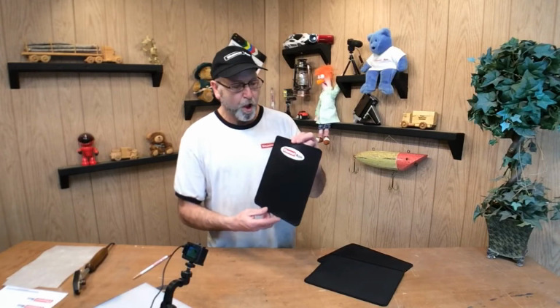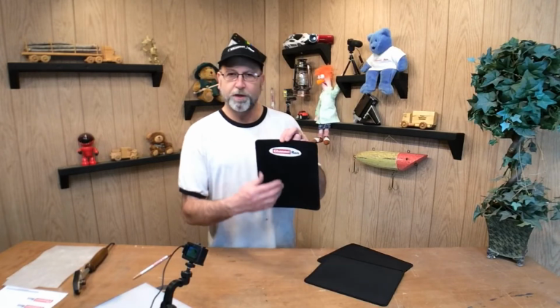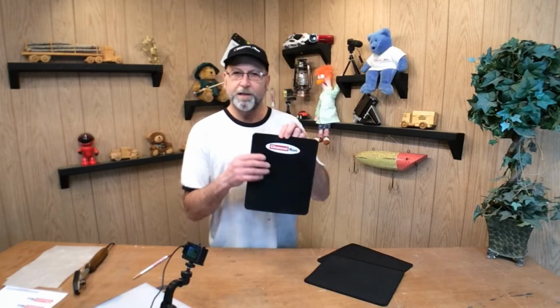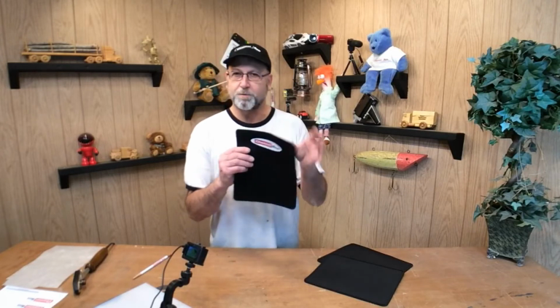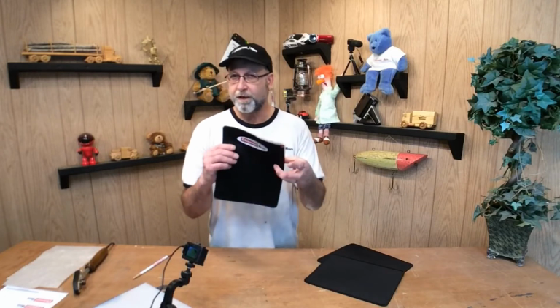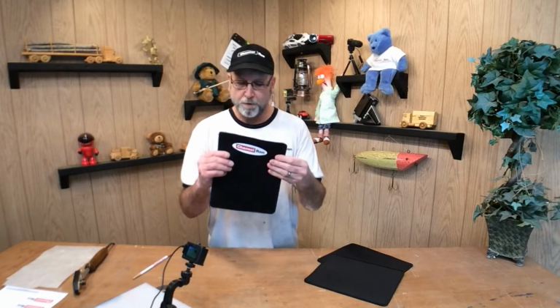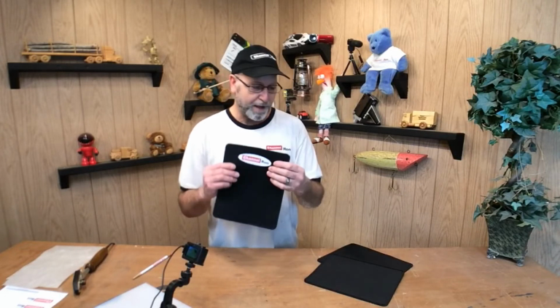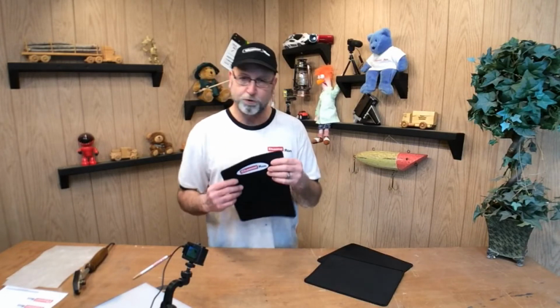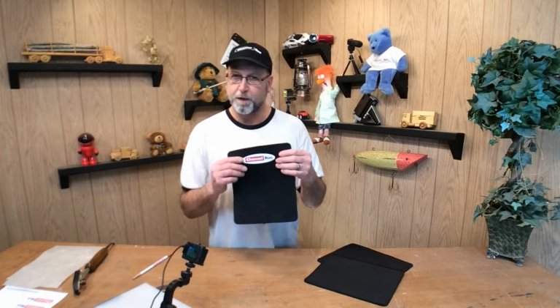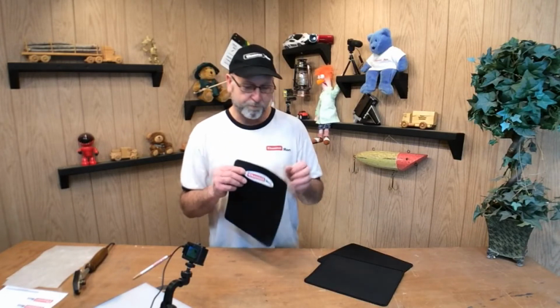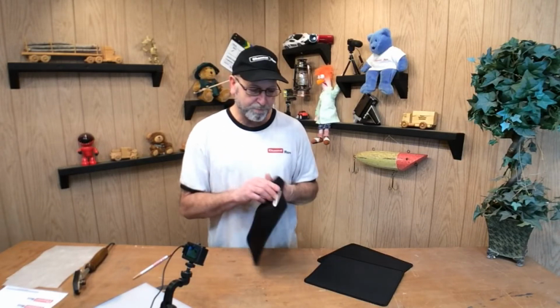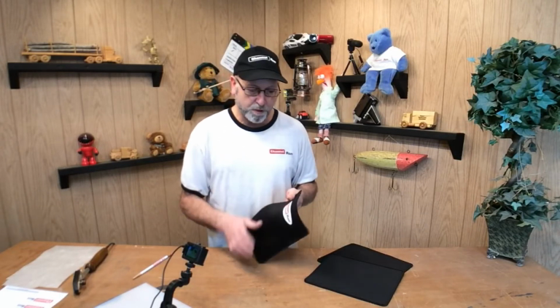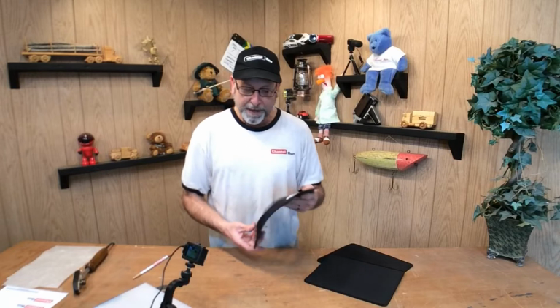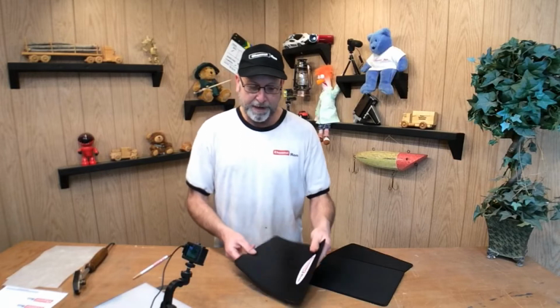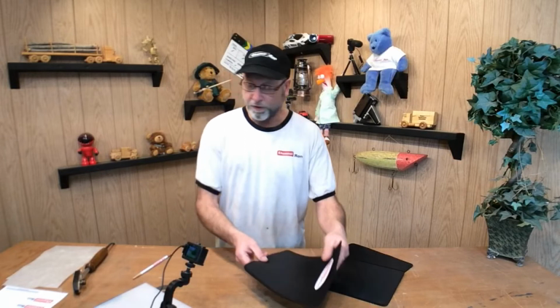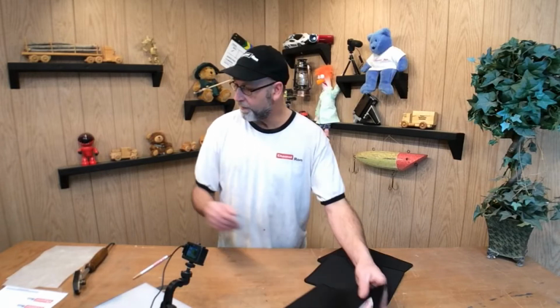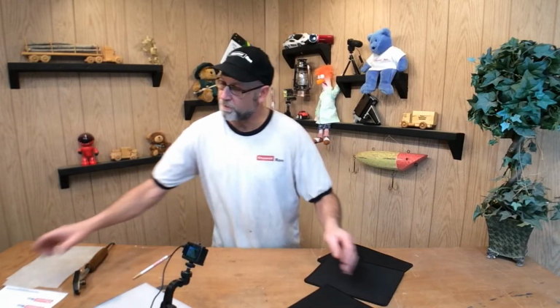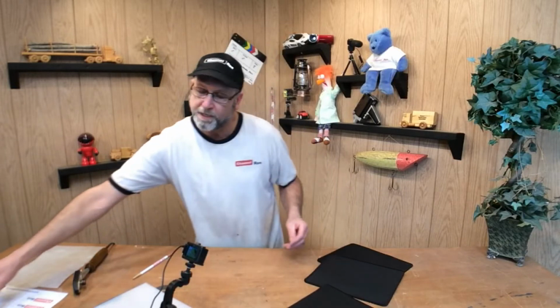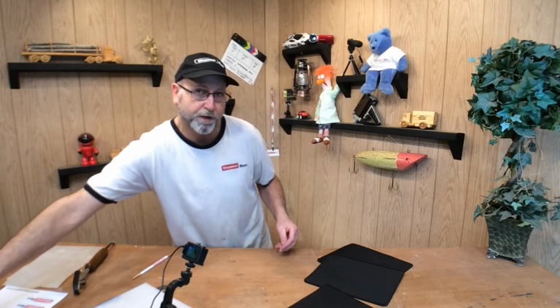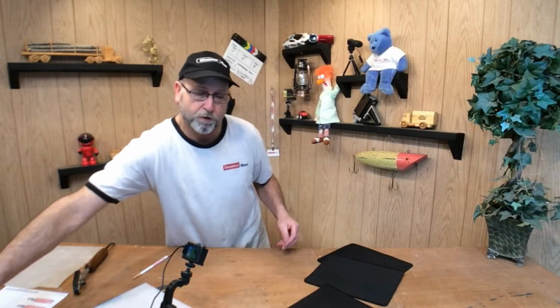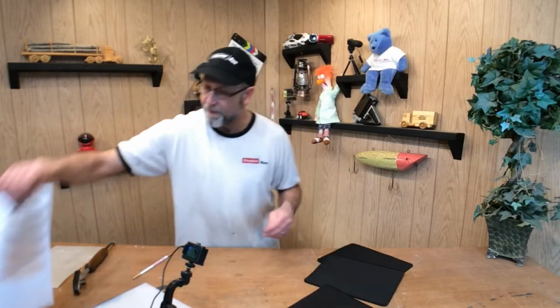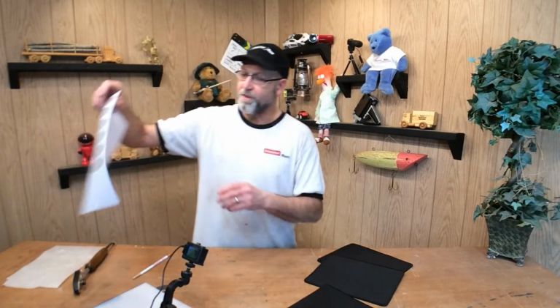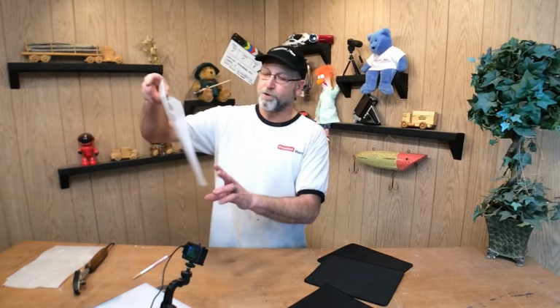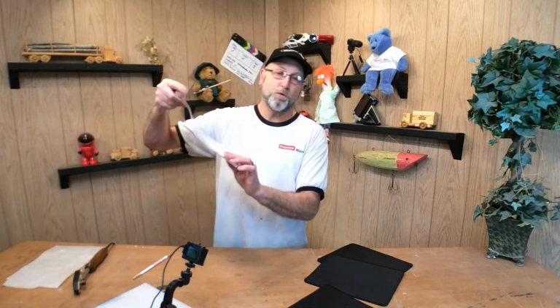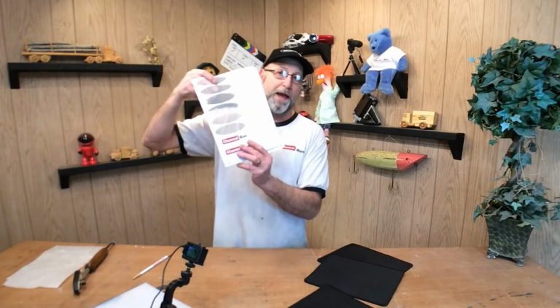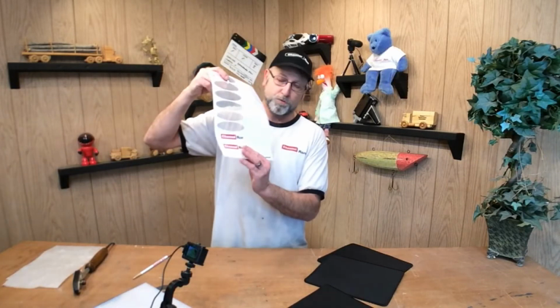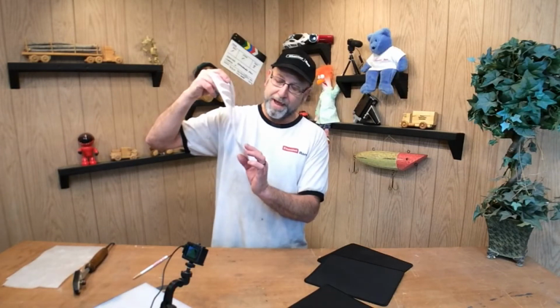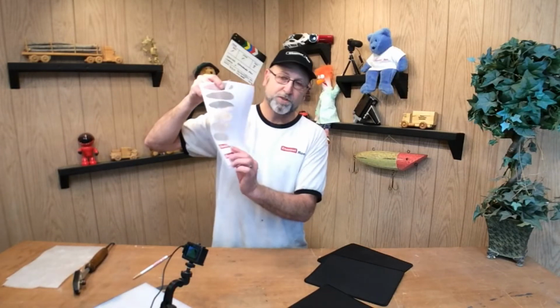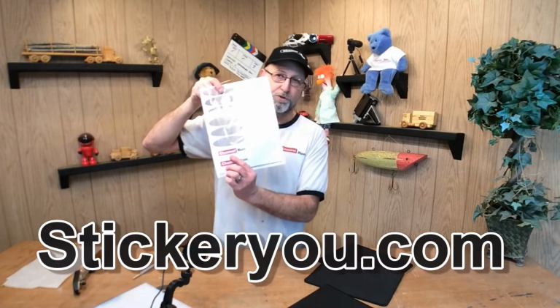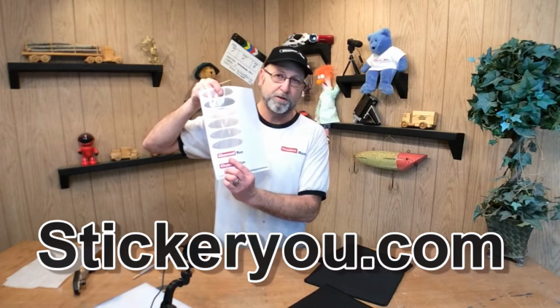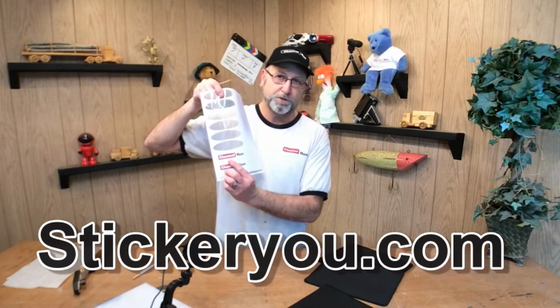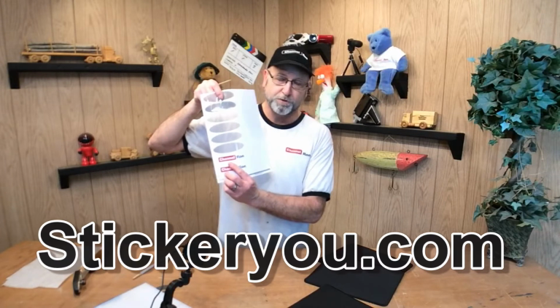All you're going to need is some blank mouse pads that you can pick up from Amazon, and some heat transfers that I've shown you in the past with my hats, that you can get from Stickers U.